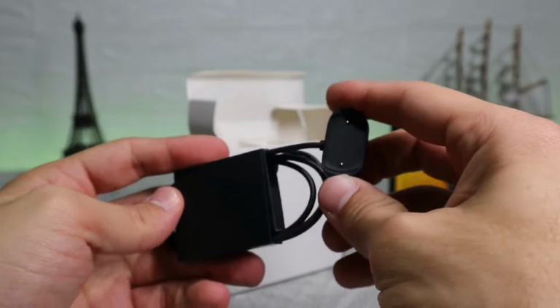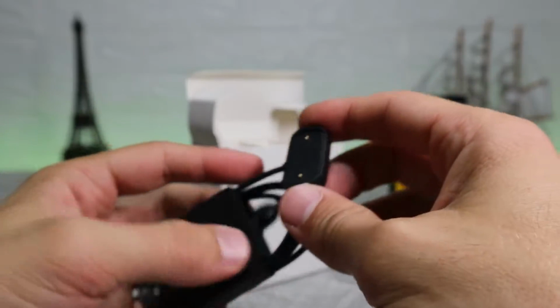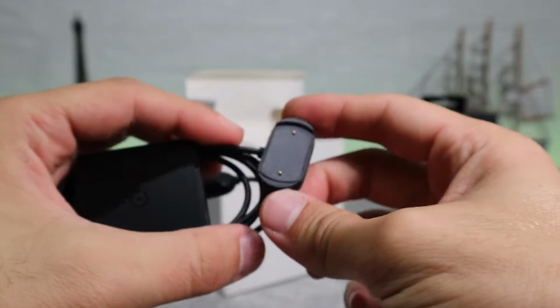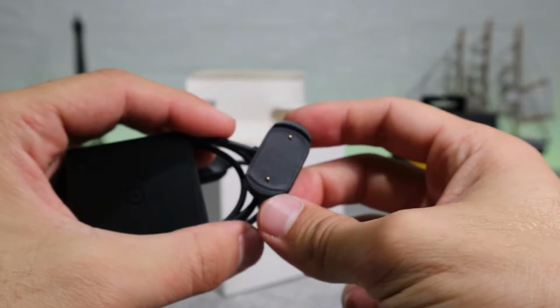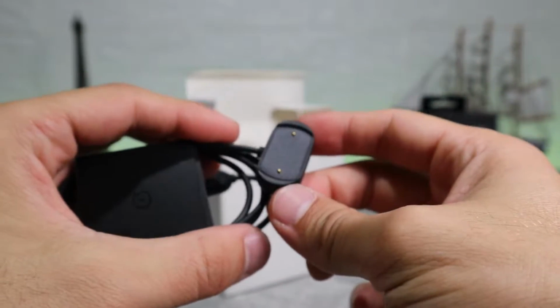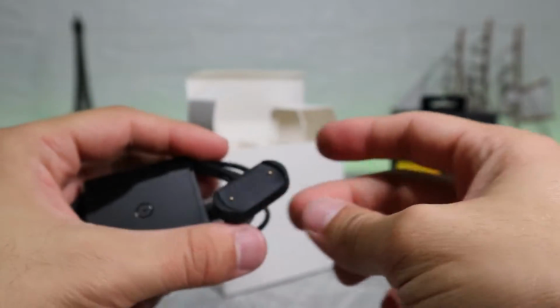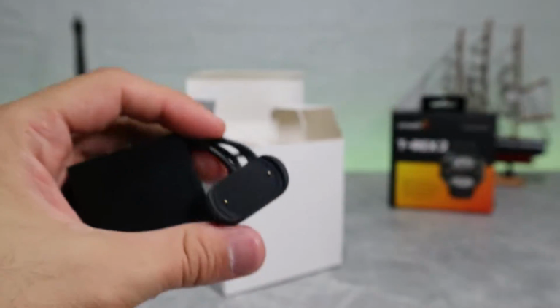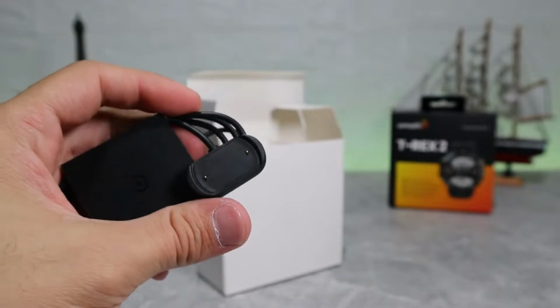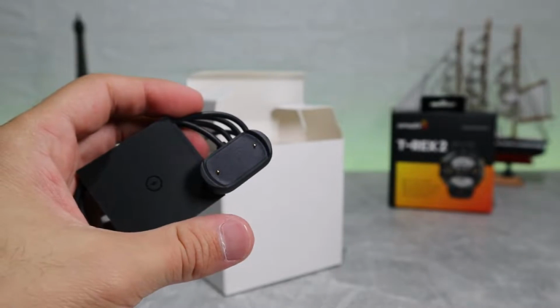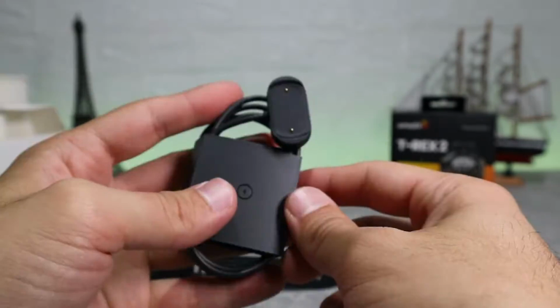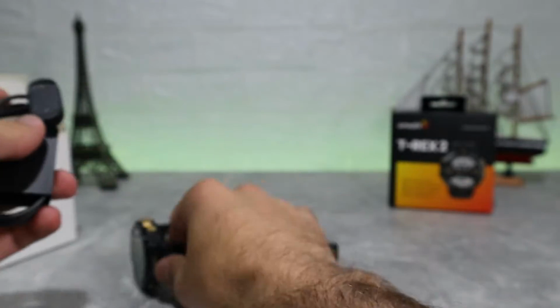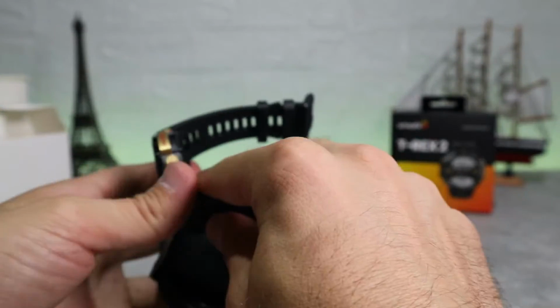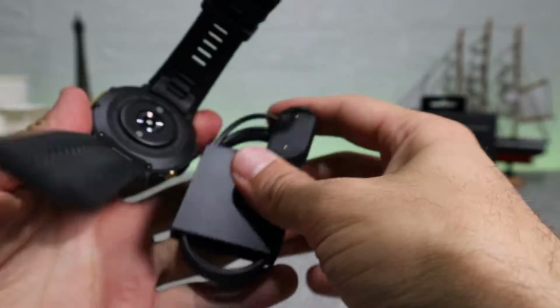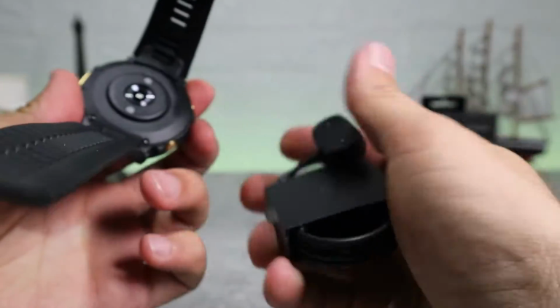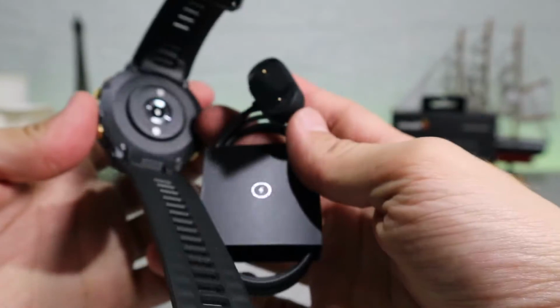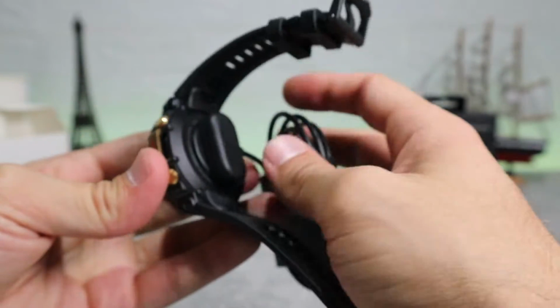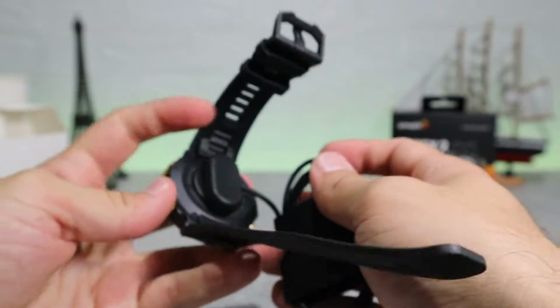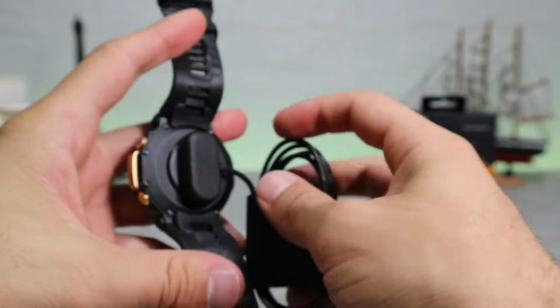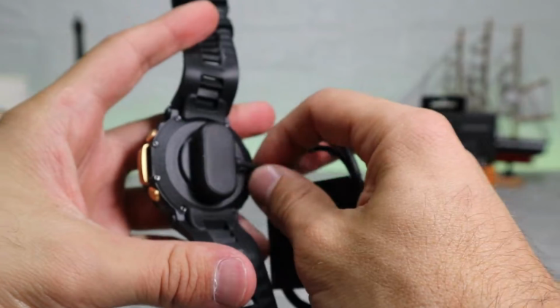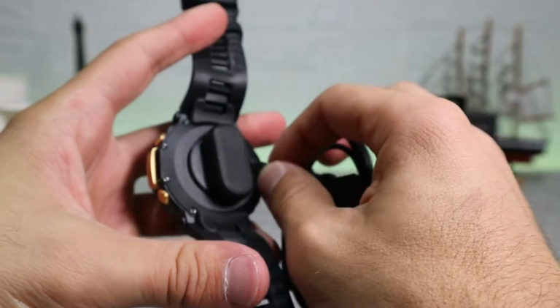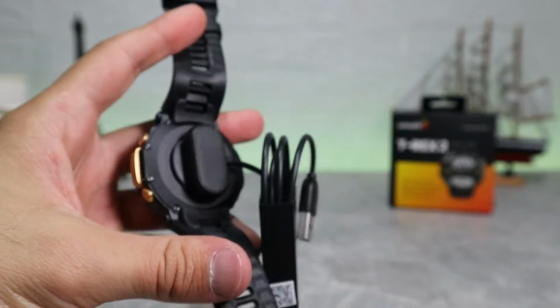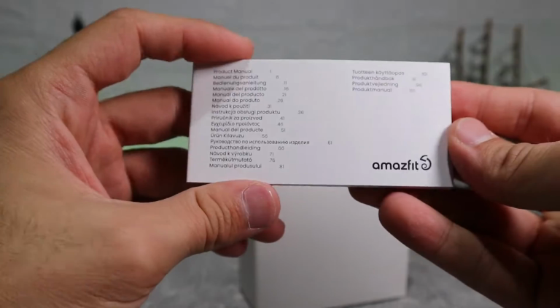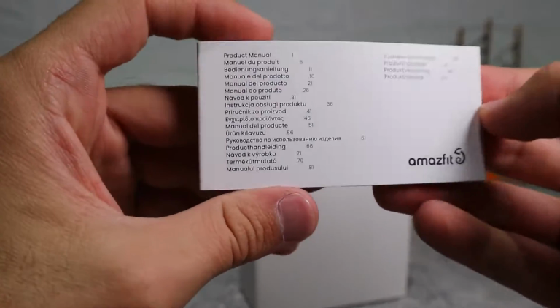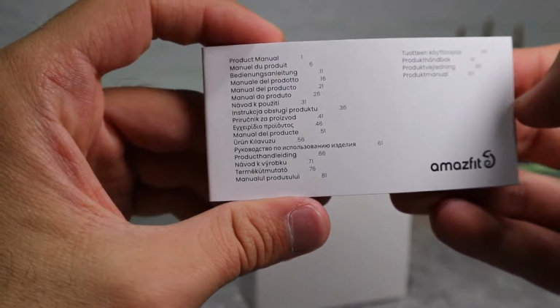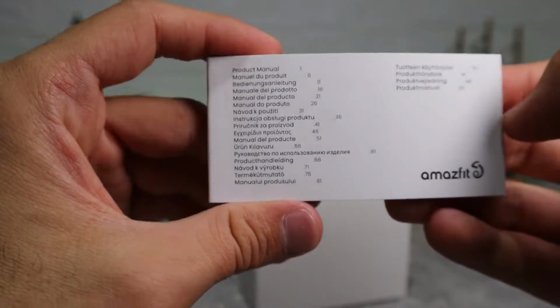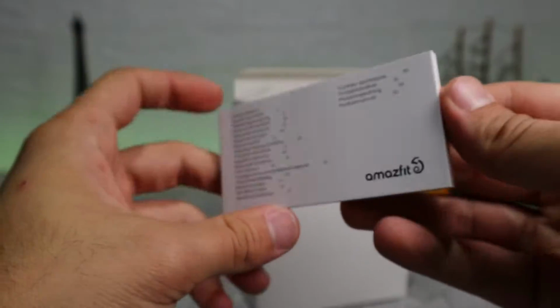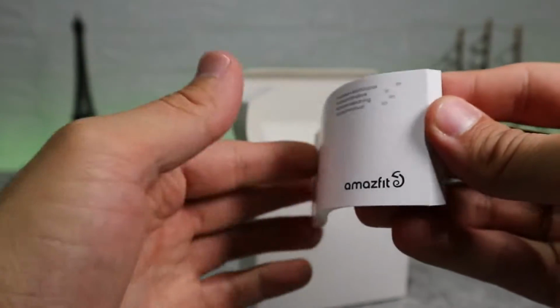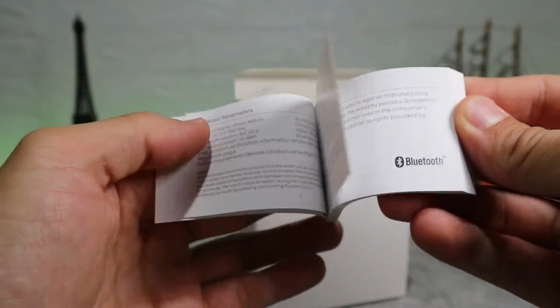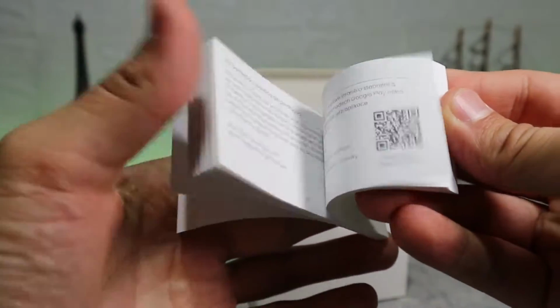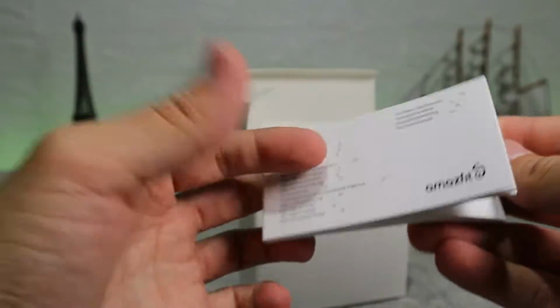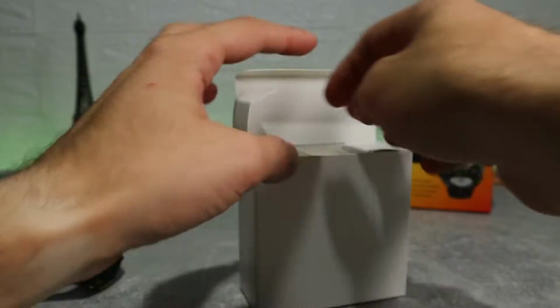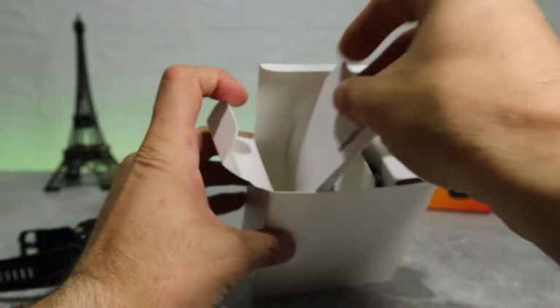Out of the box, it looks and feels like an adventure watch. It's bulky, it's waterproof and it has a number of features designed to get you through all of your escapades in the great outdoors. This watch is ranked one of the best for outdoor activities.